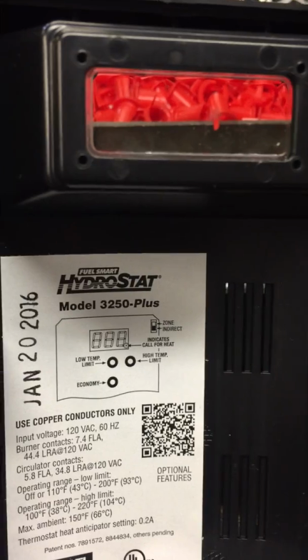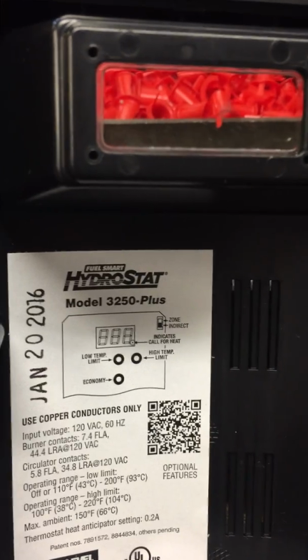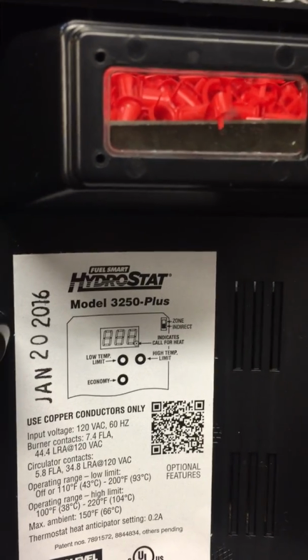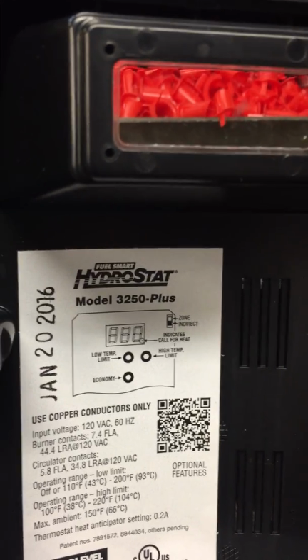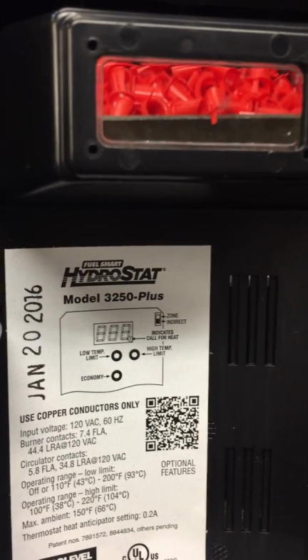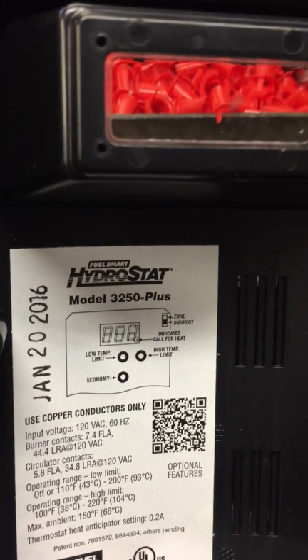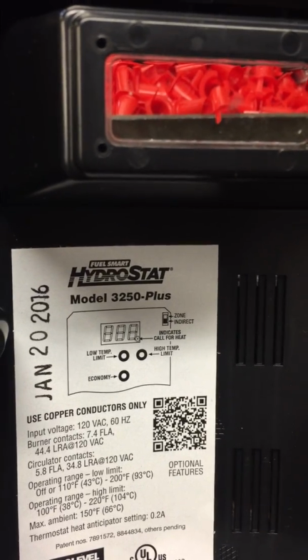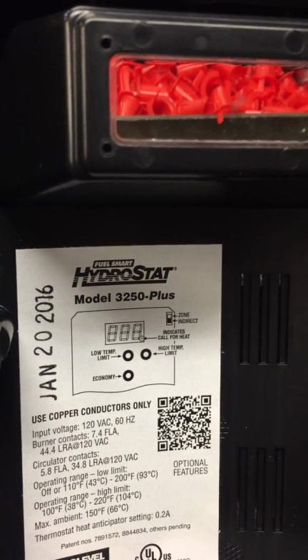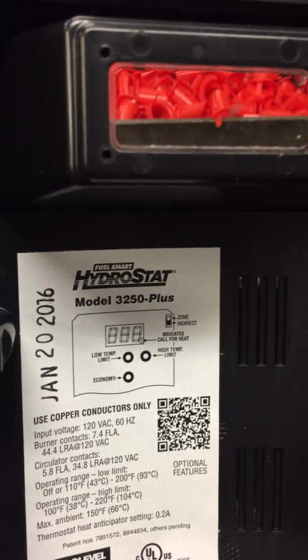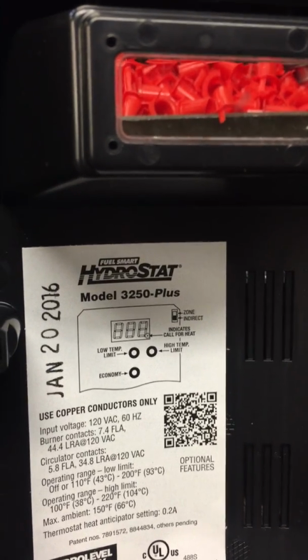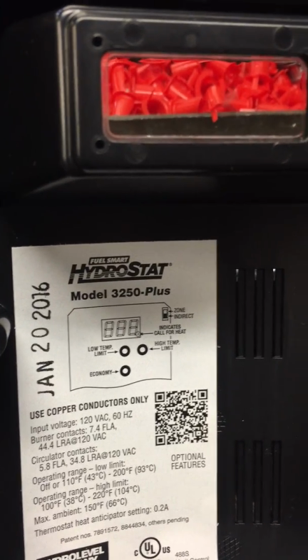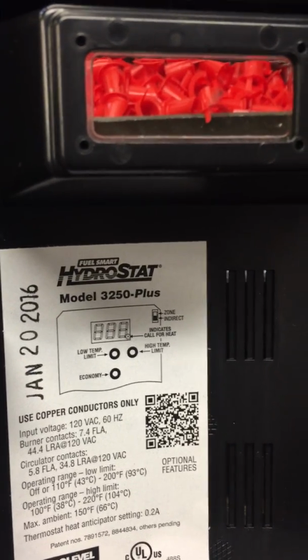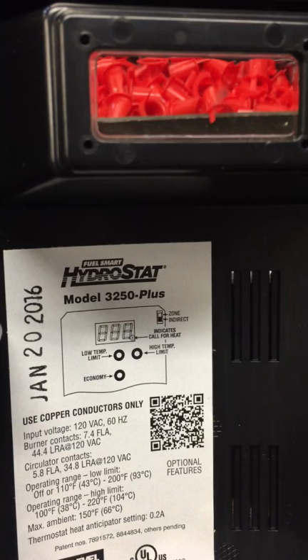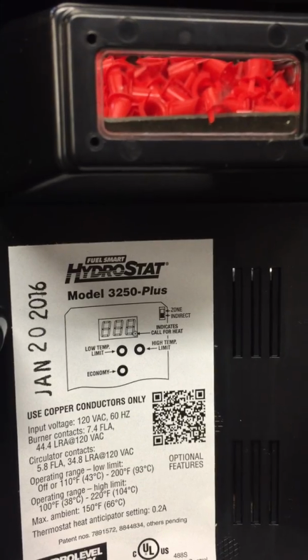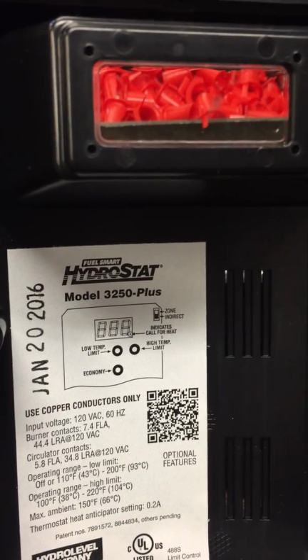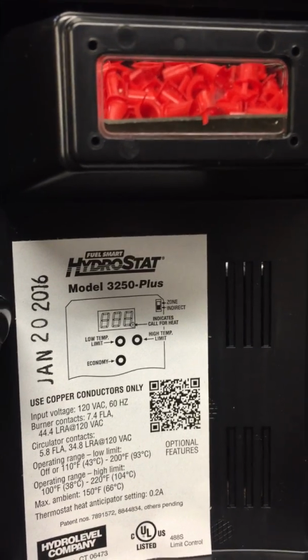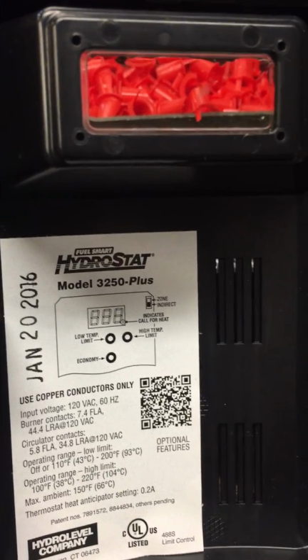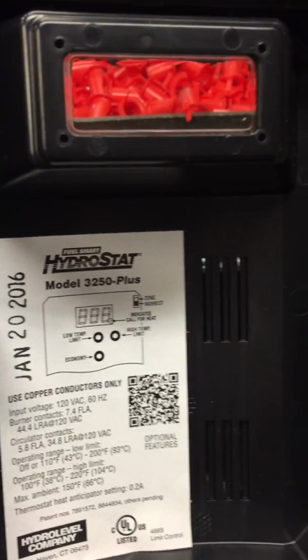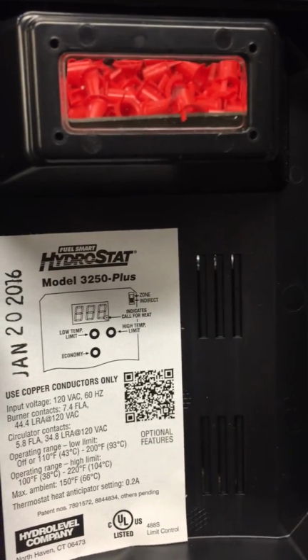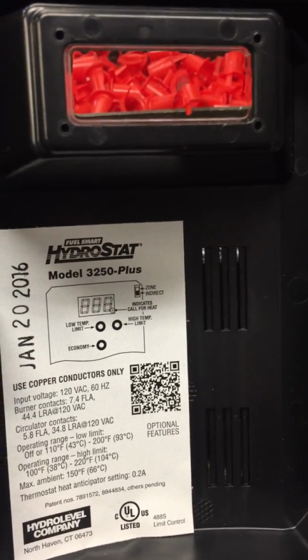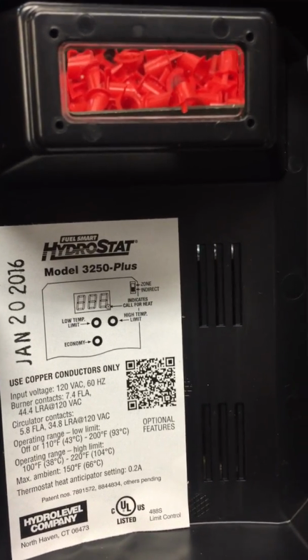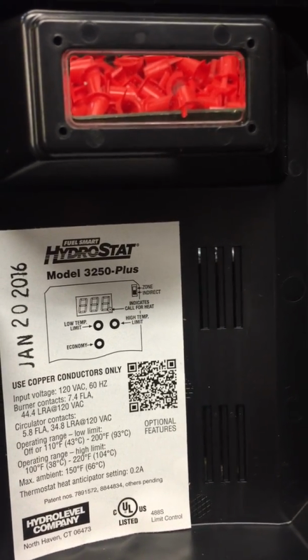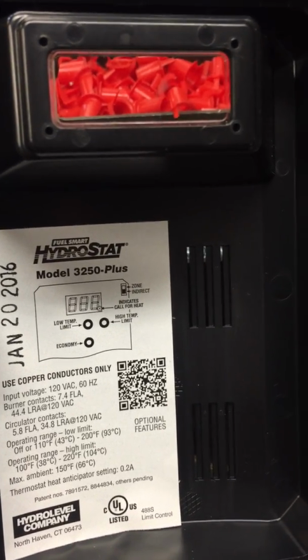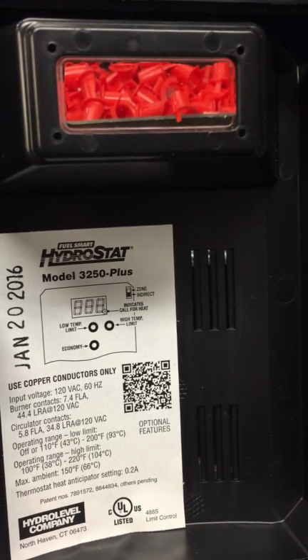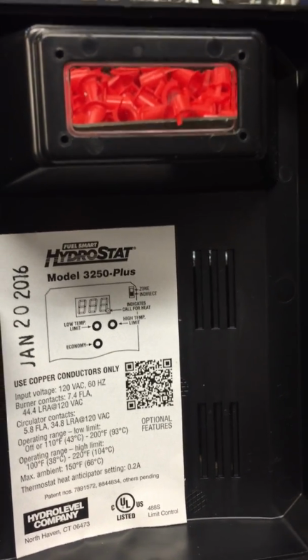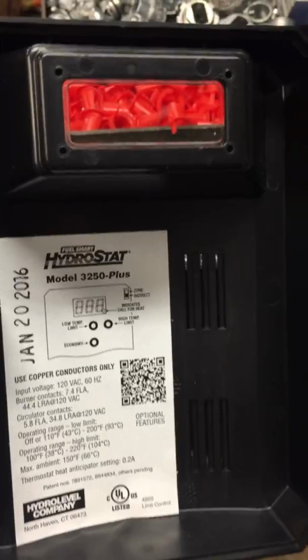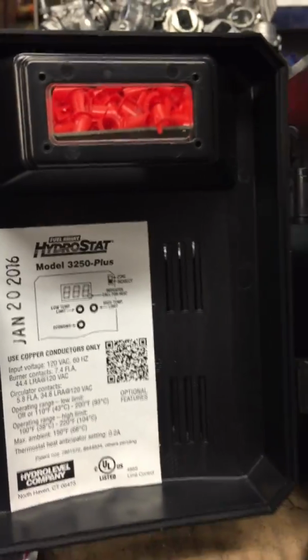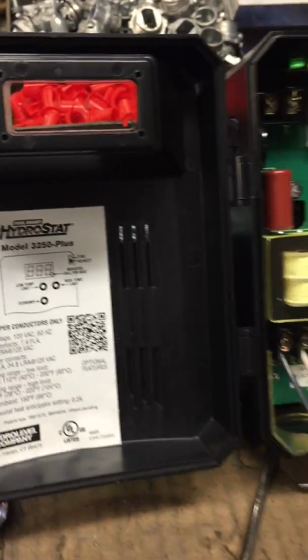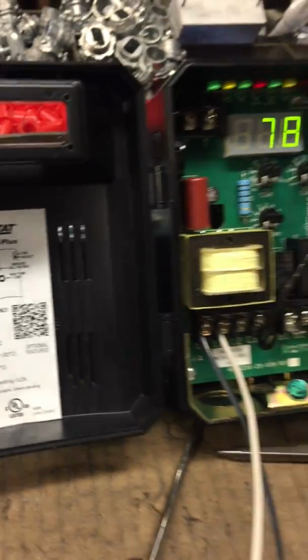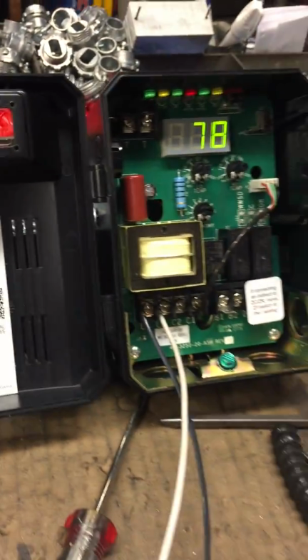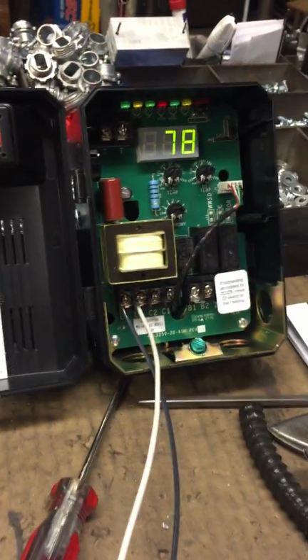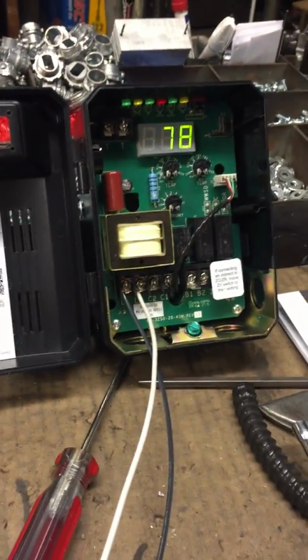This is the black box that we talked about earlier, called the hydrostat. It's sort of the brains of the boiler. Dave's going to go over how the power comes into the box and how you want to set some preset settings on it before you start the boiler up.